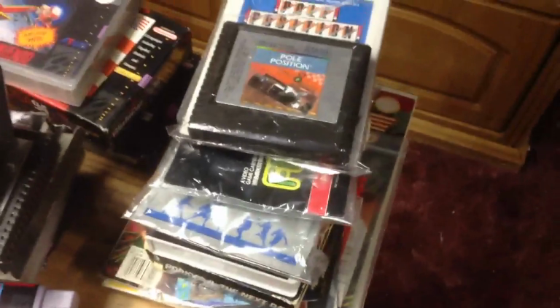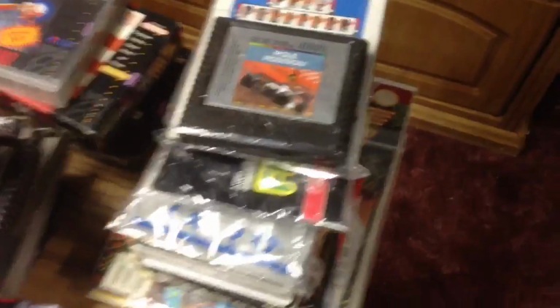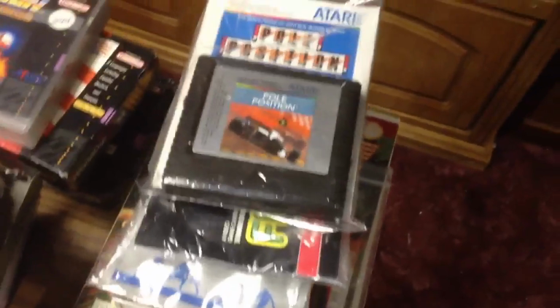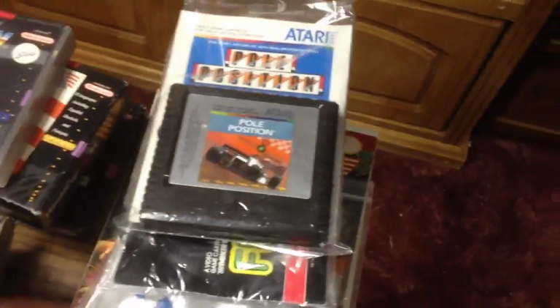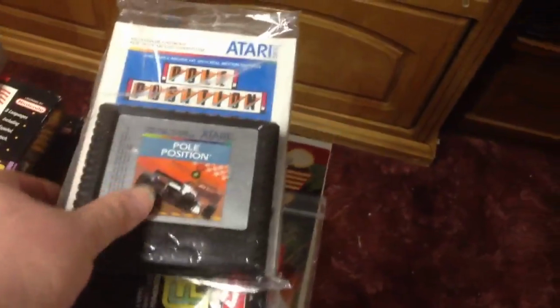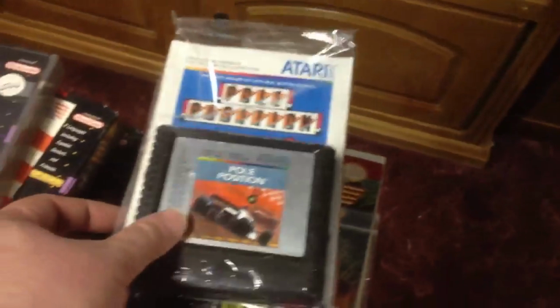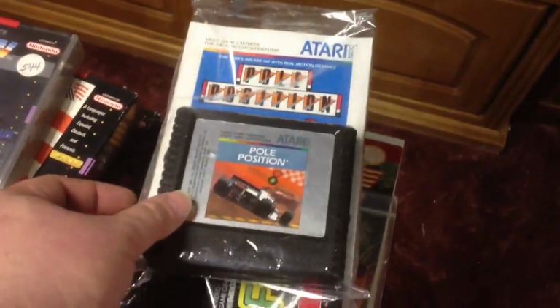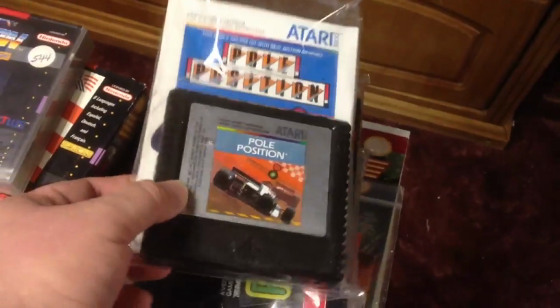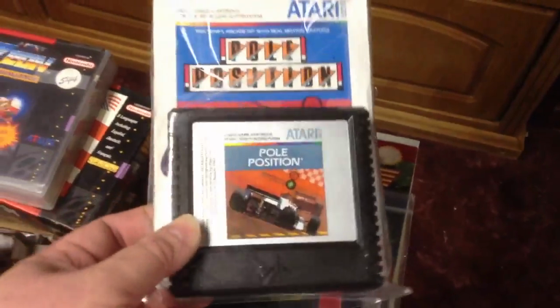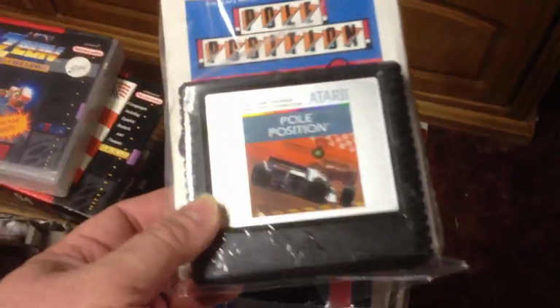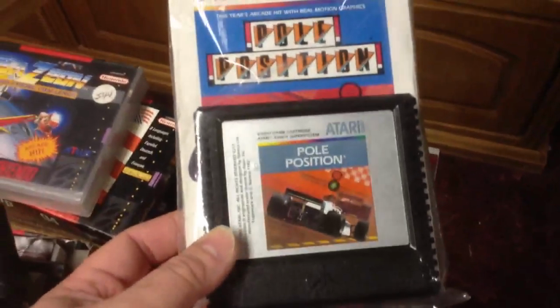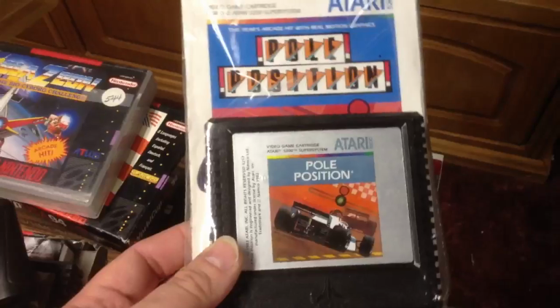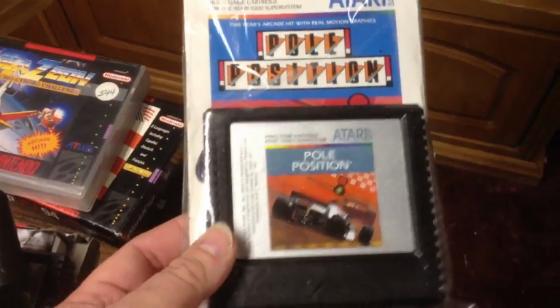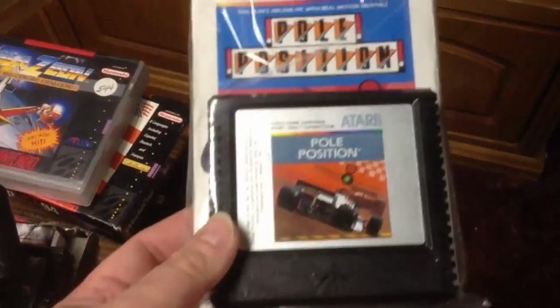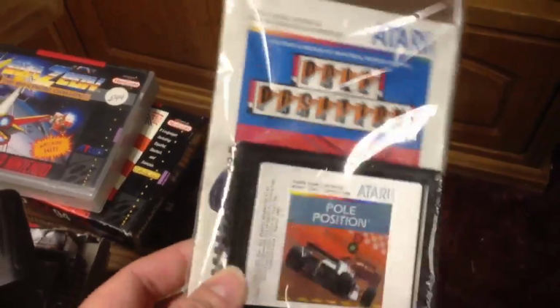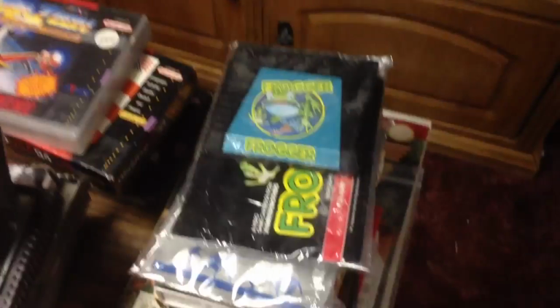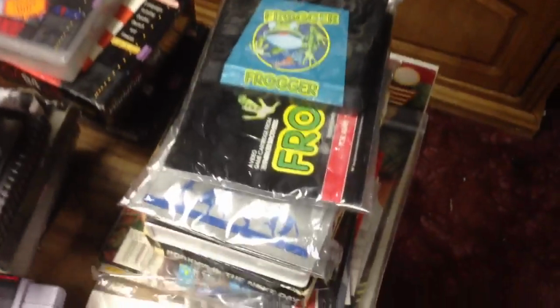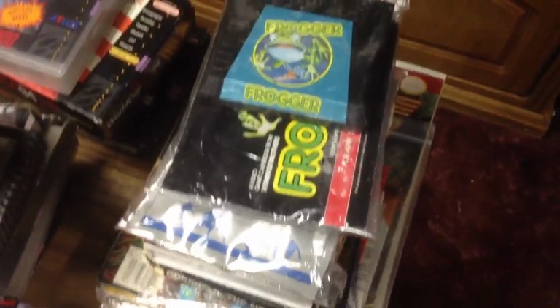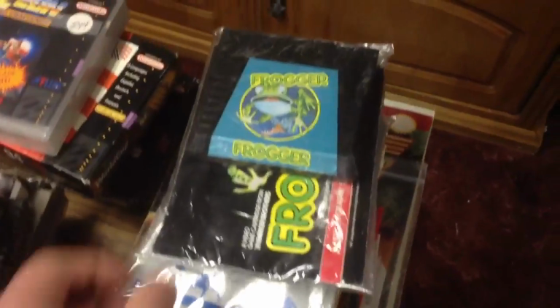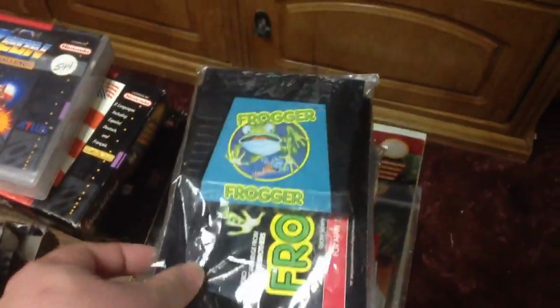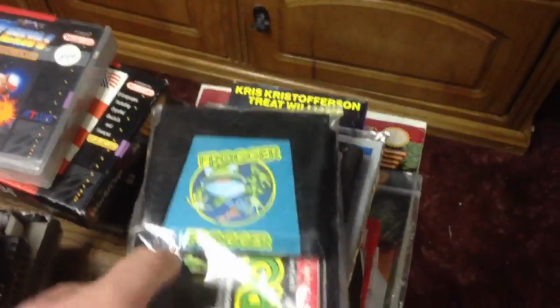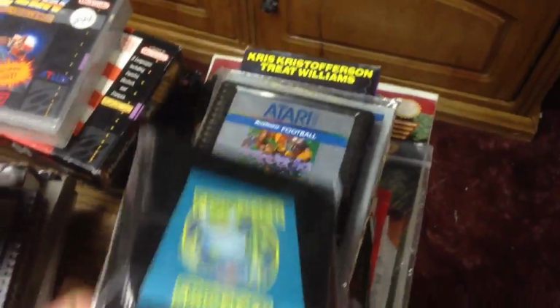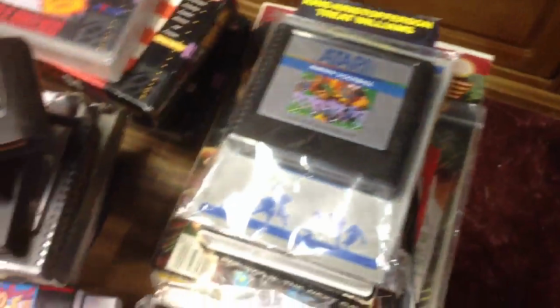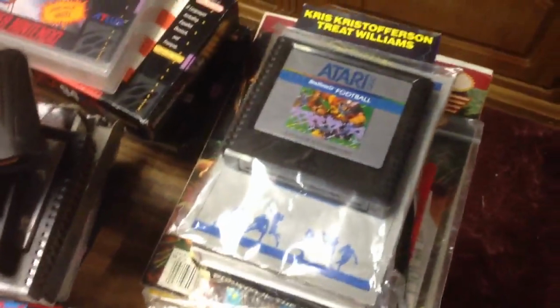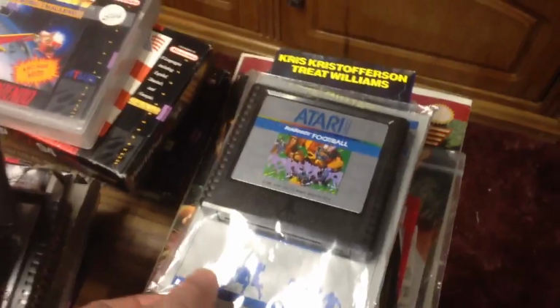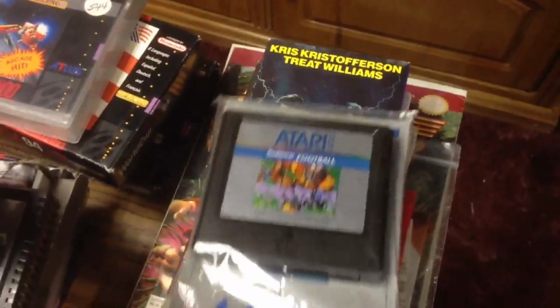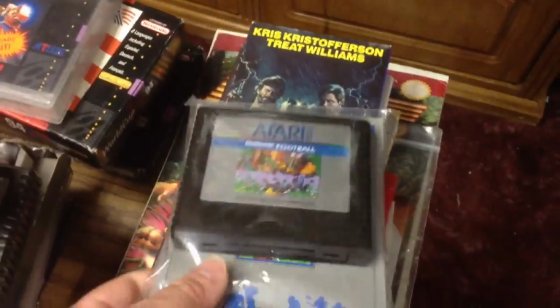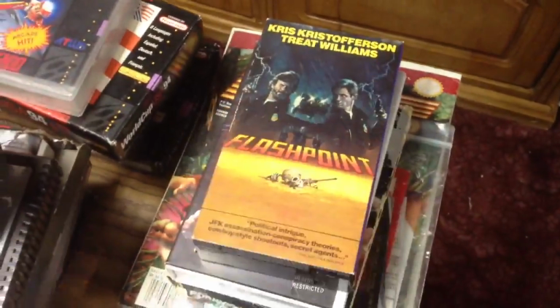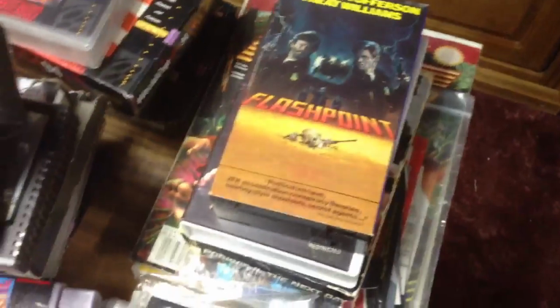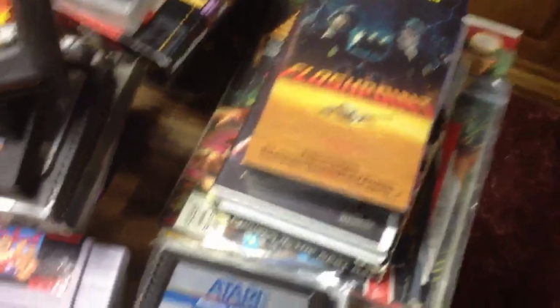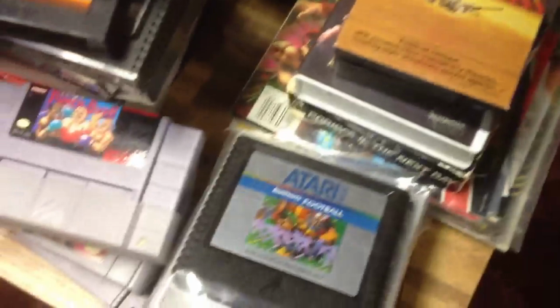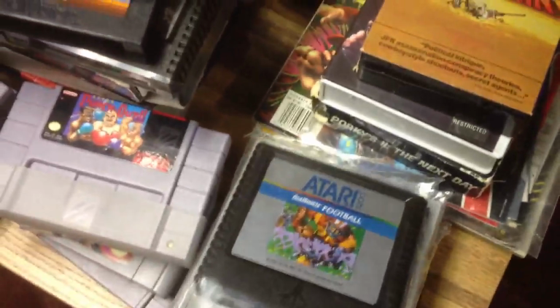Another shop we went to had some Atari 5200 games I didn't have, about $4 a piece: Pole Position with the manual, Frogger with the manual, and Real Sports Football with the manual. Yeah, so I picked up those three.